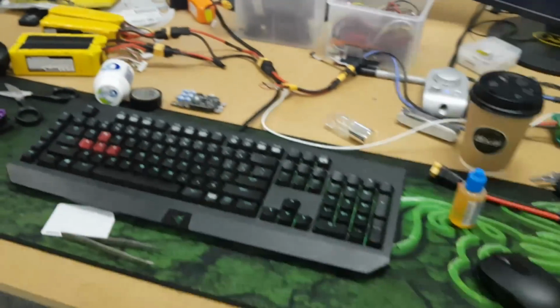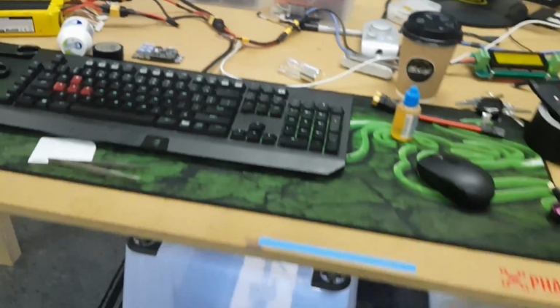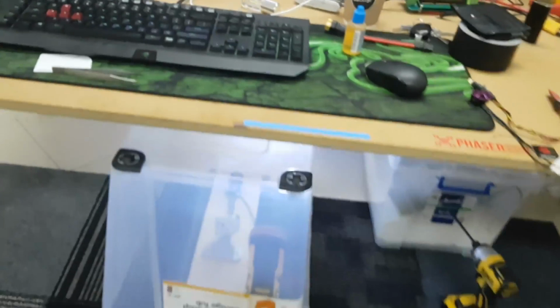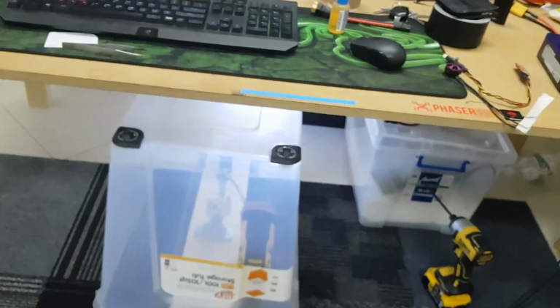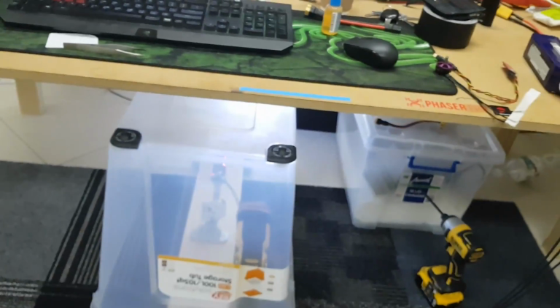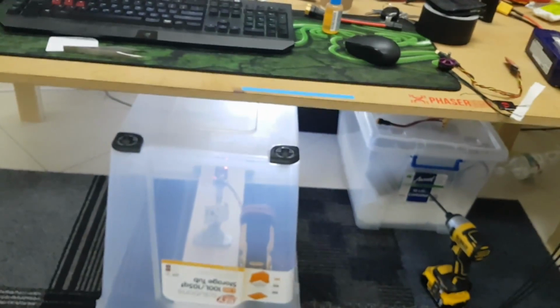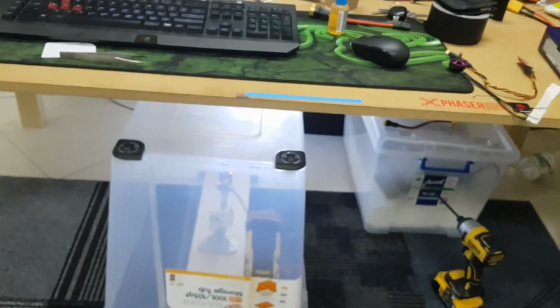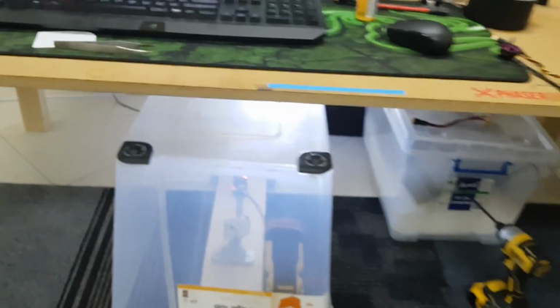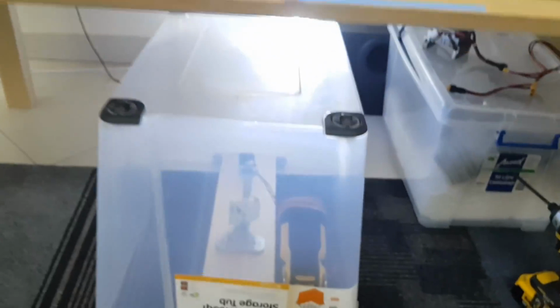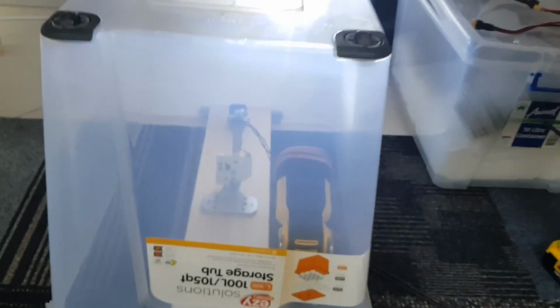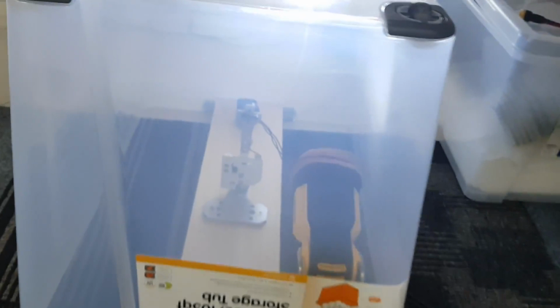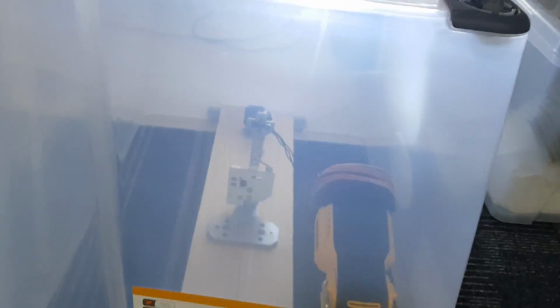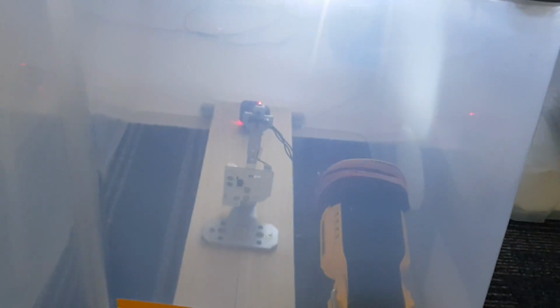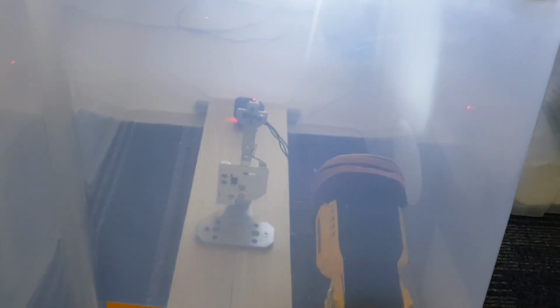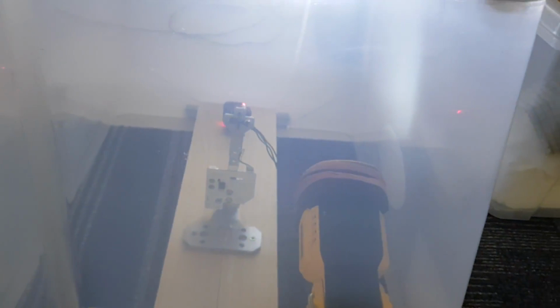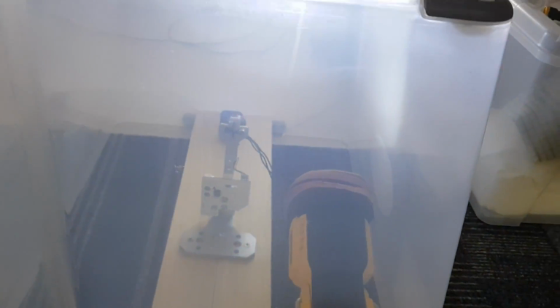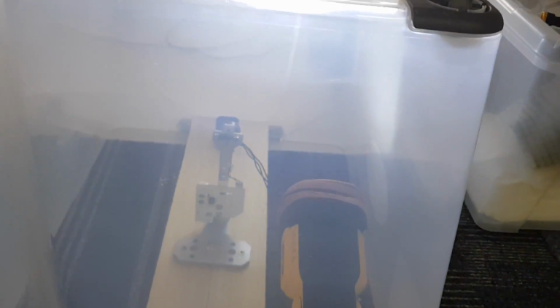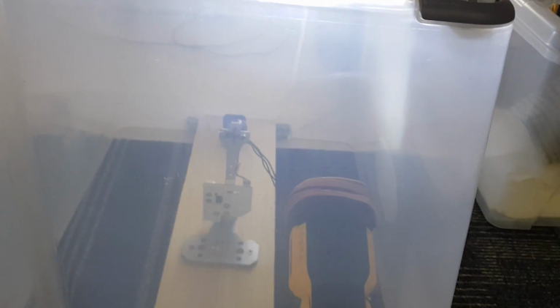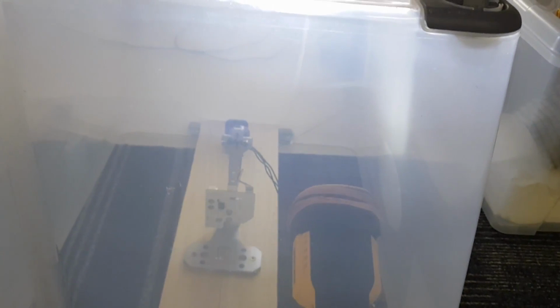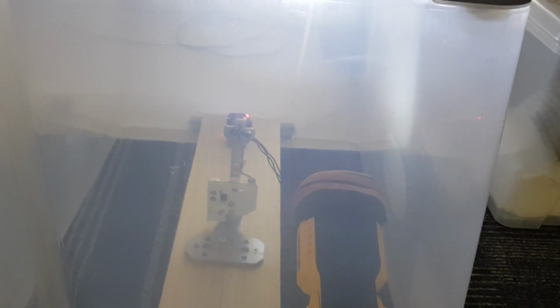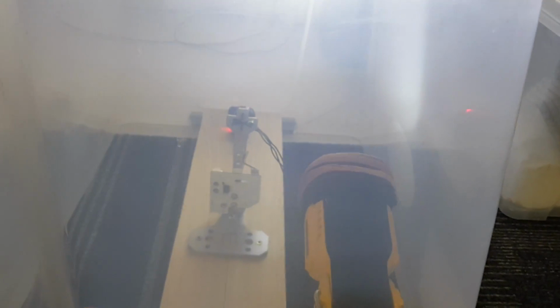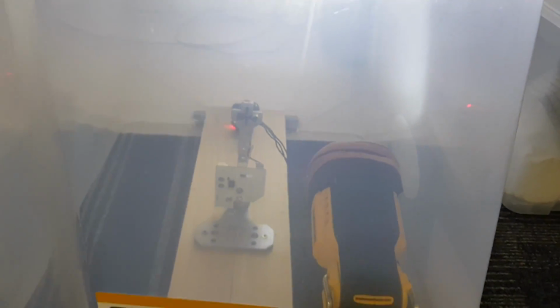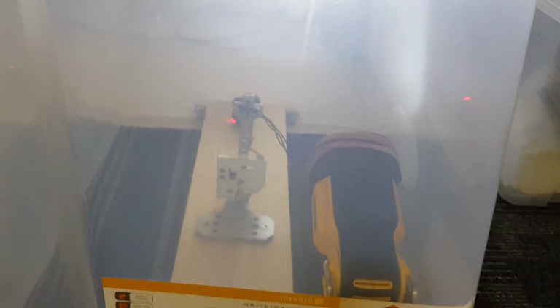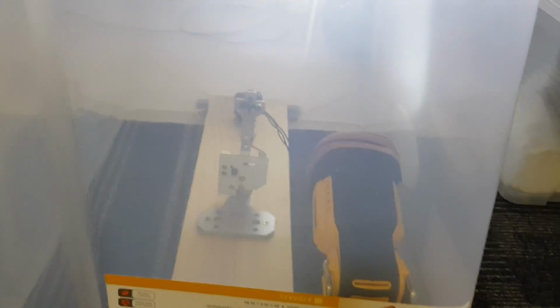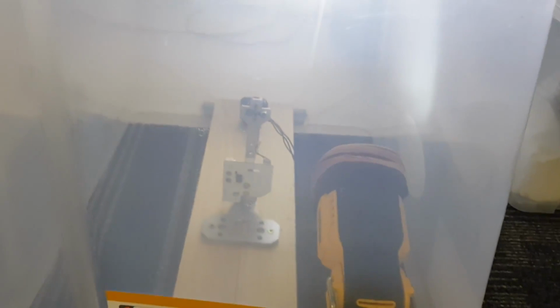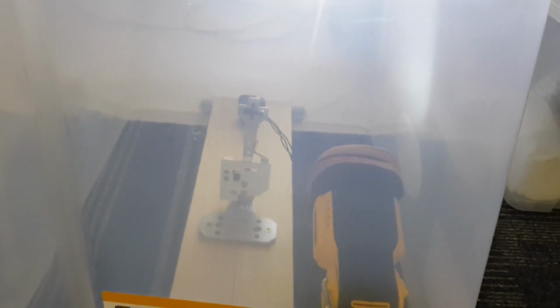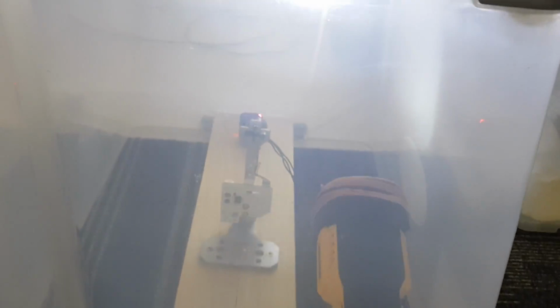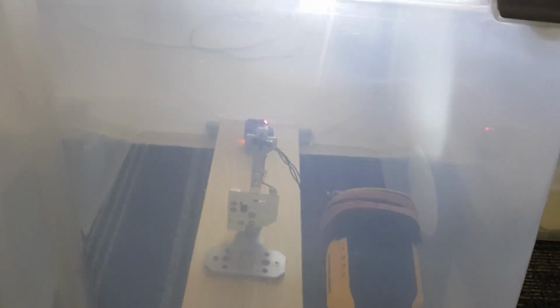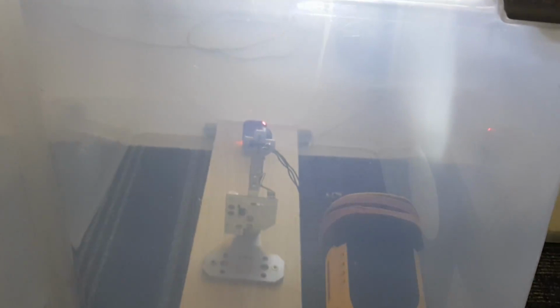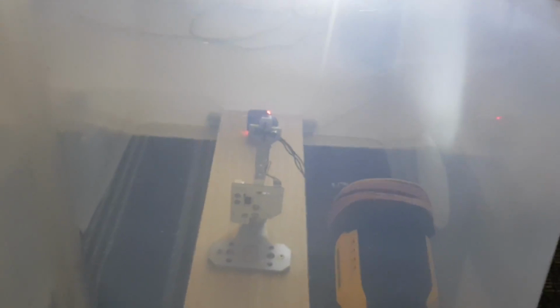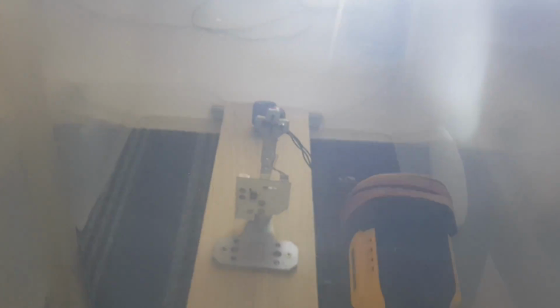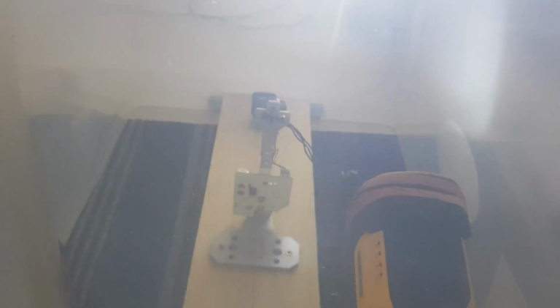The attempt here is to get this up to the highest RPM possible and just basically make it explode.